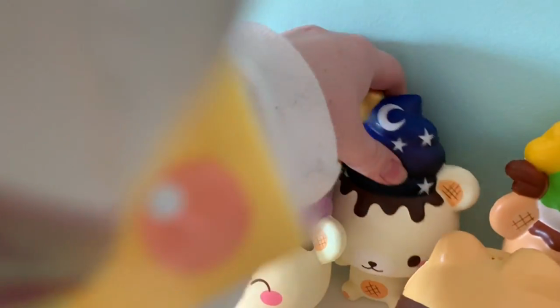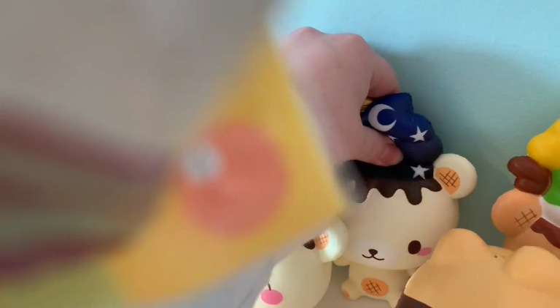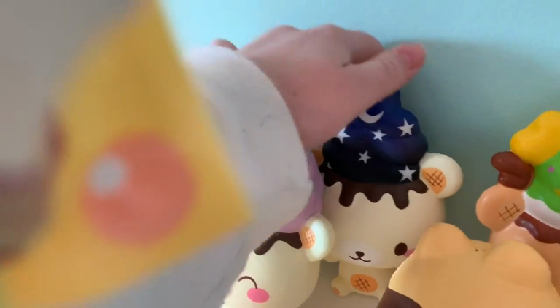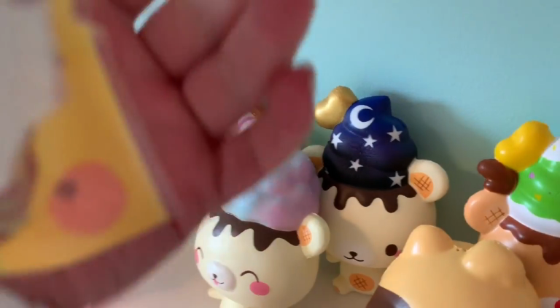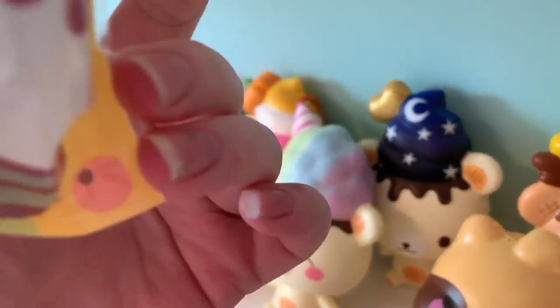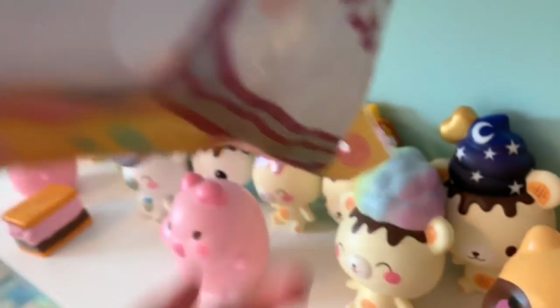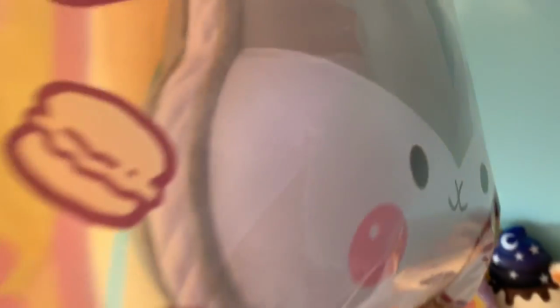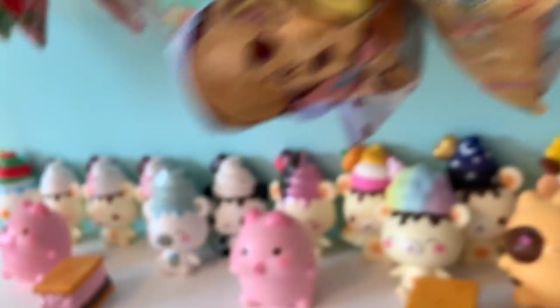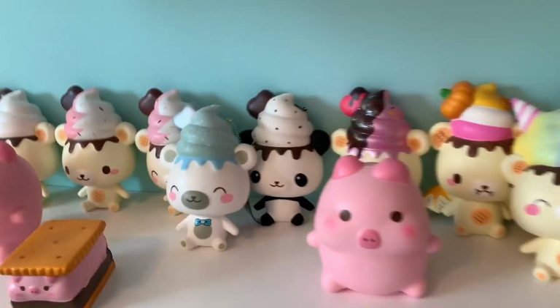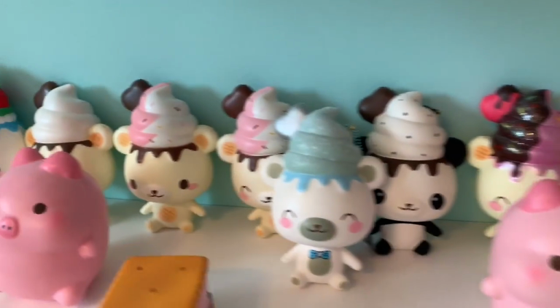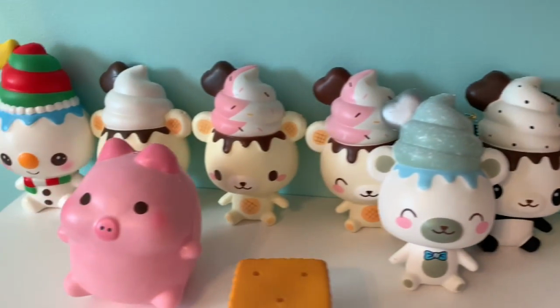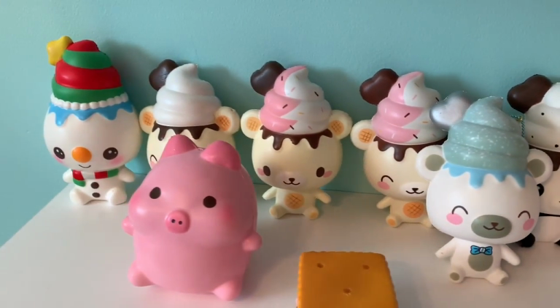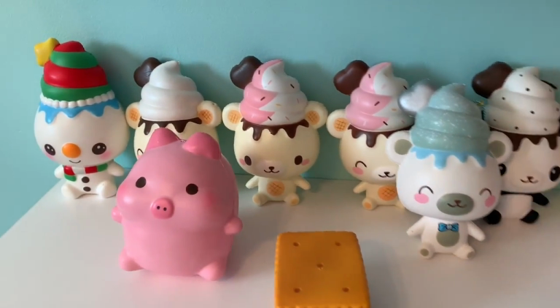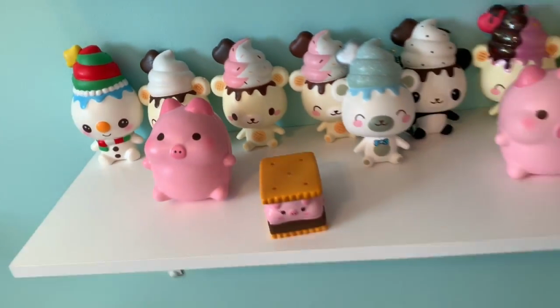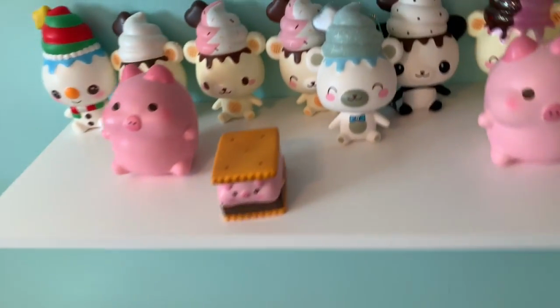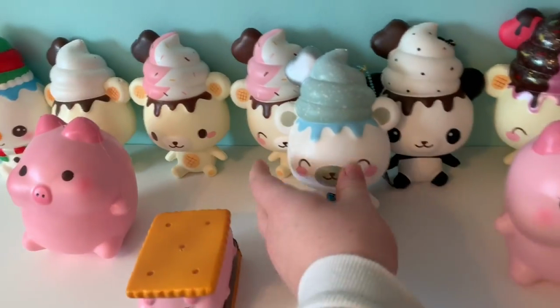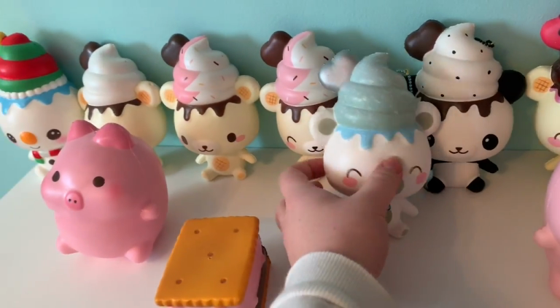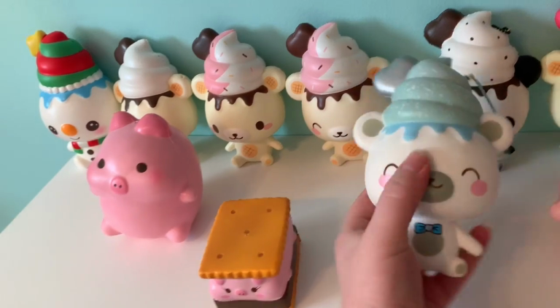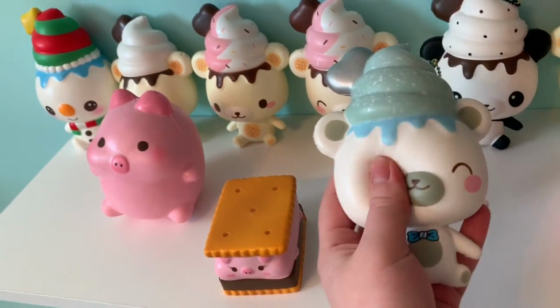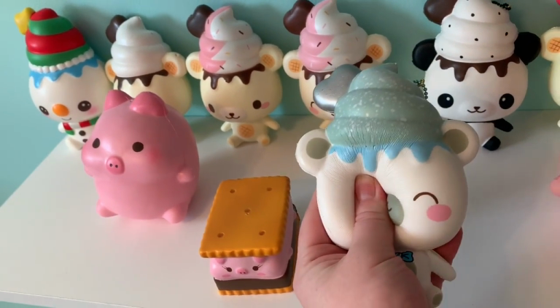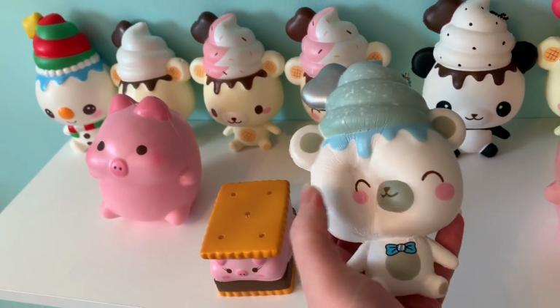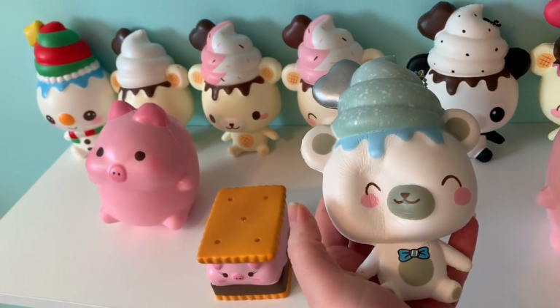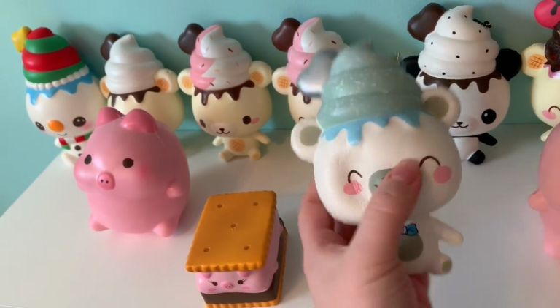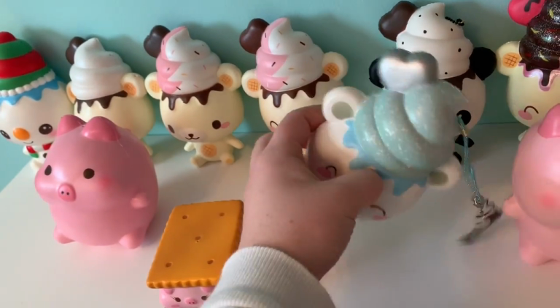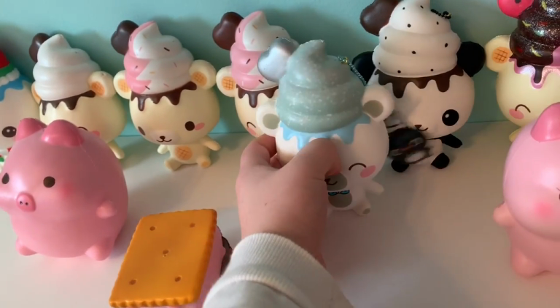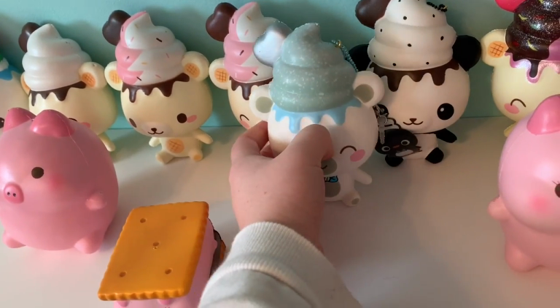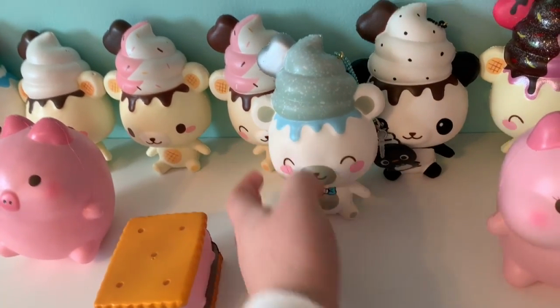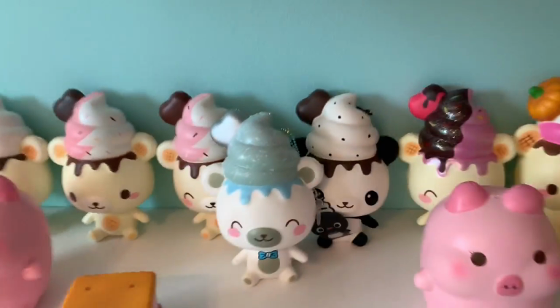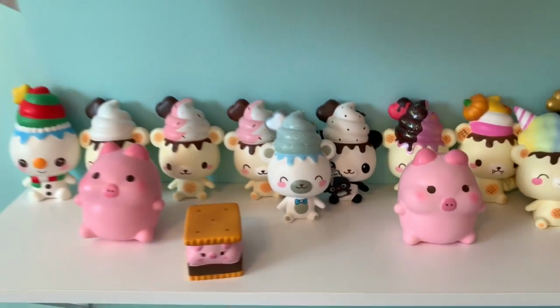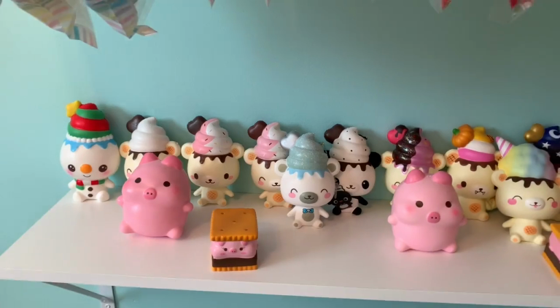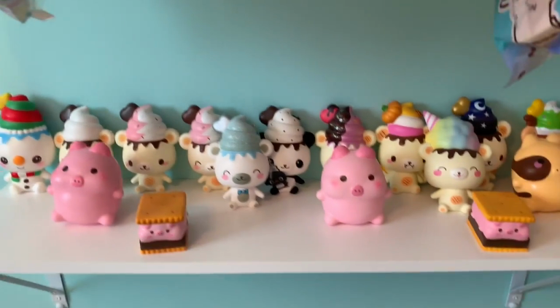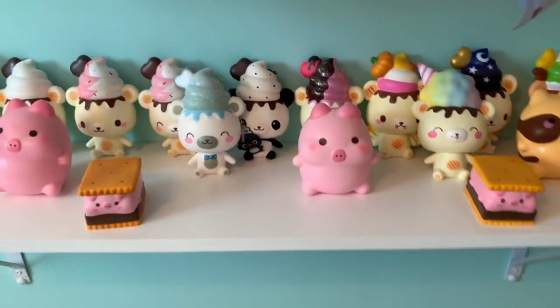I don't have that many yummy bears. But yeah I think they look really cute how they're organized, but yummy bears don't stand up by themselves so I kind of have them leaning on each other, and I think it looks really cute there.